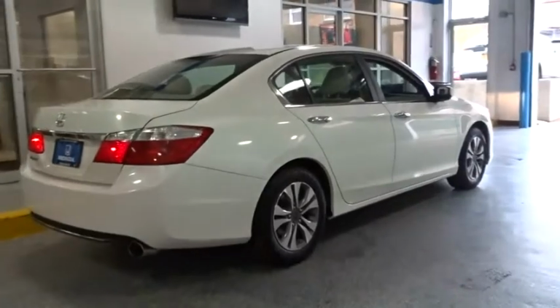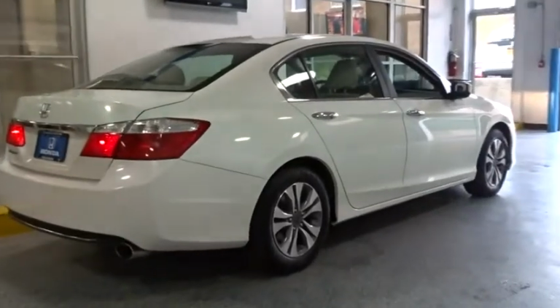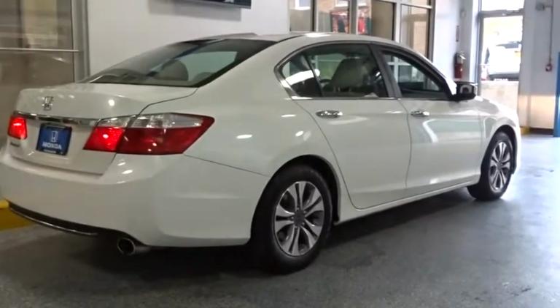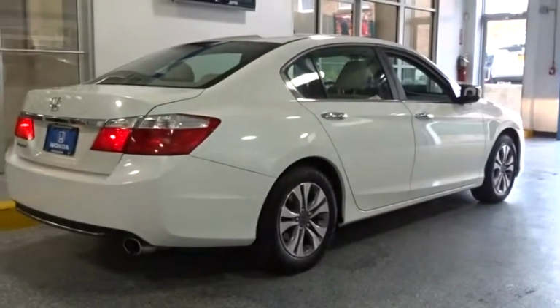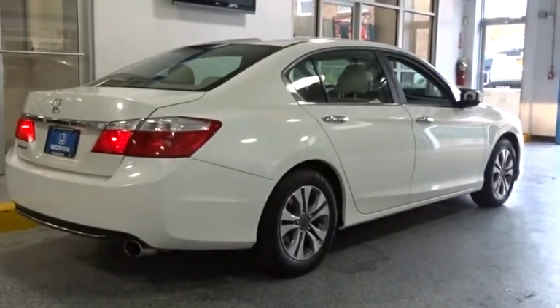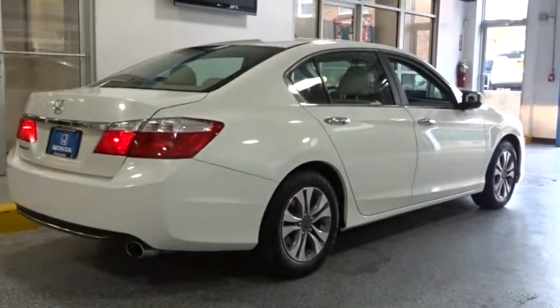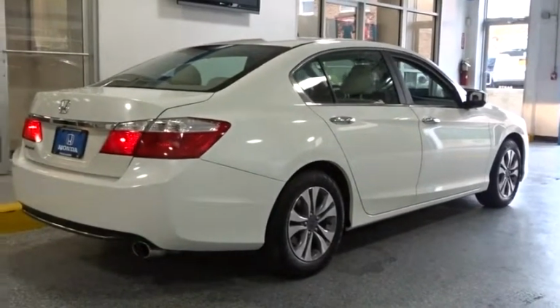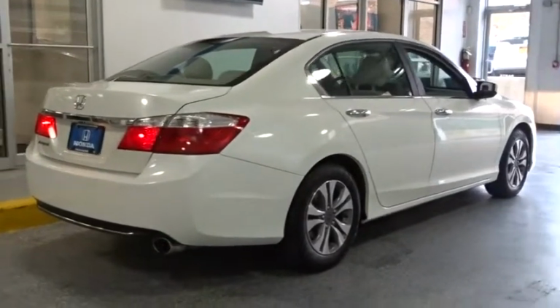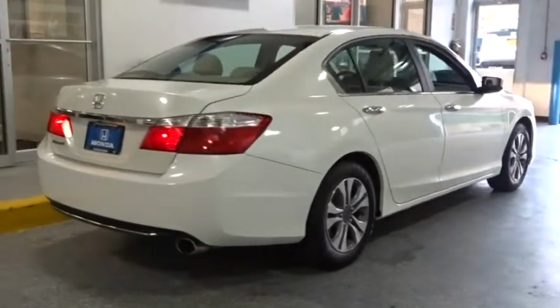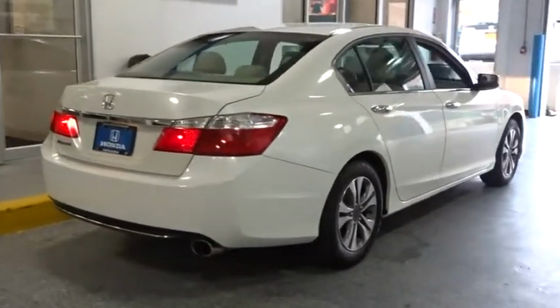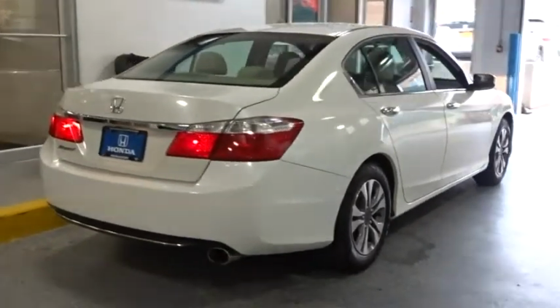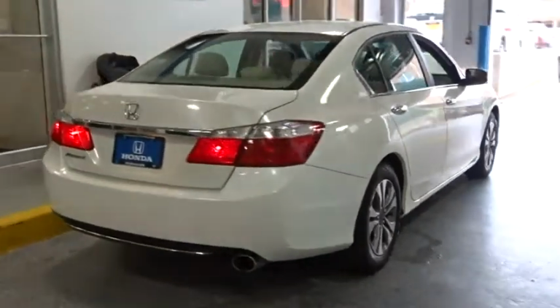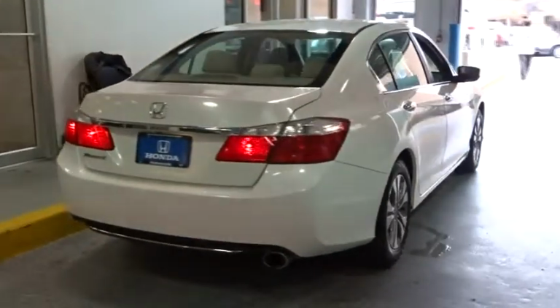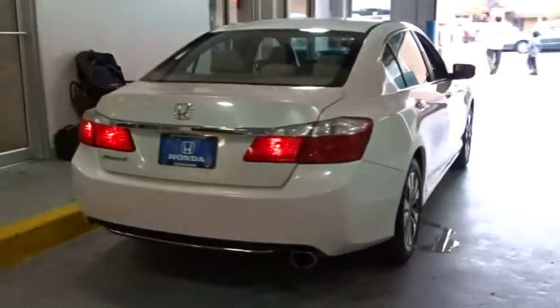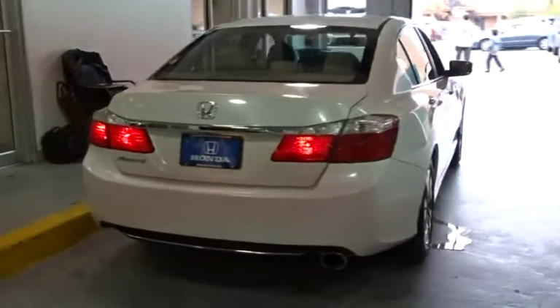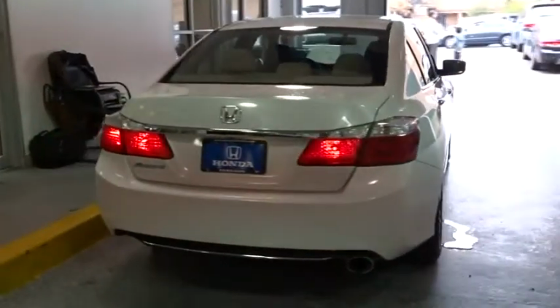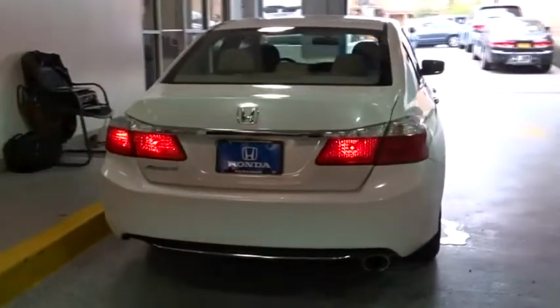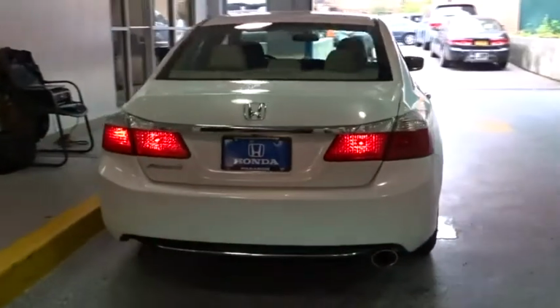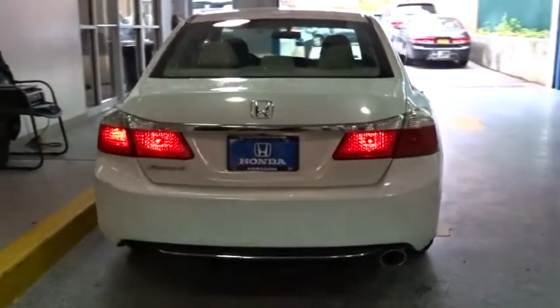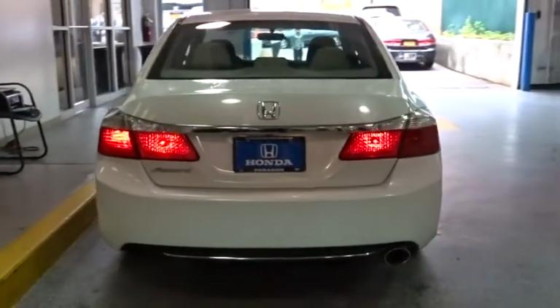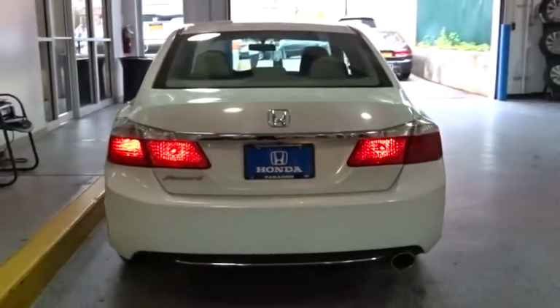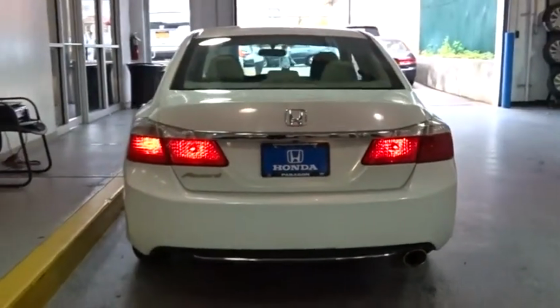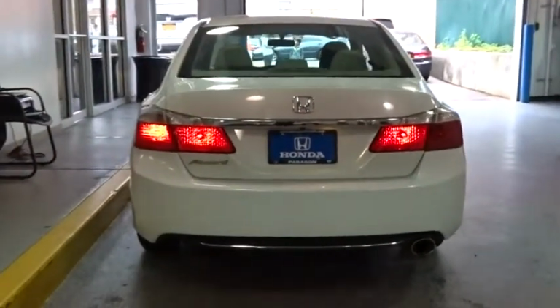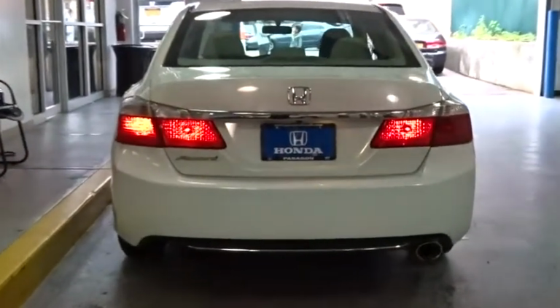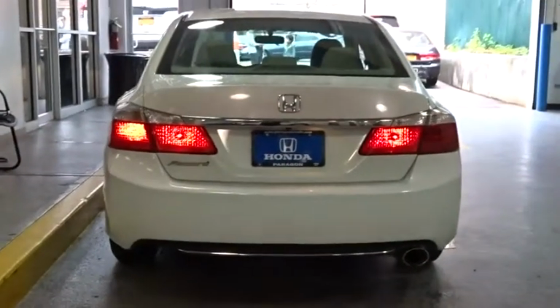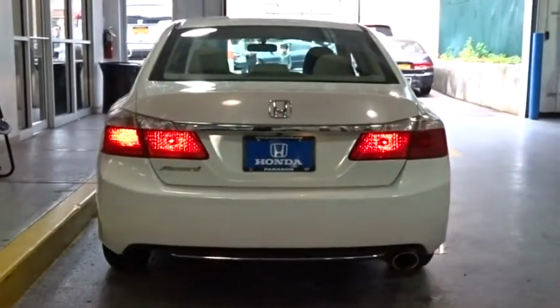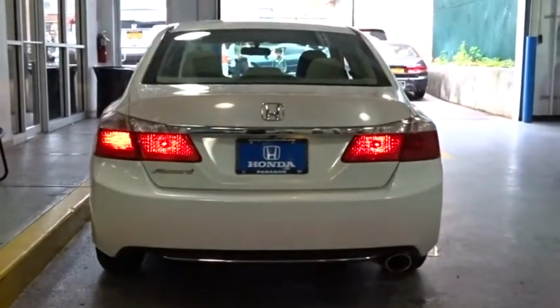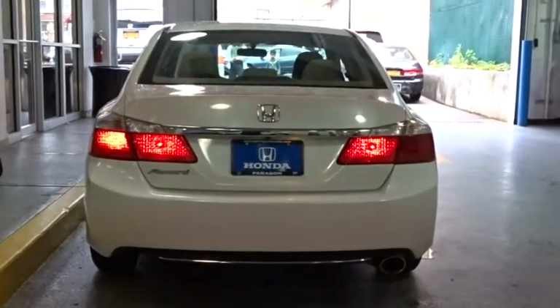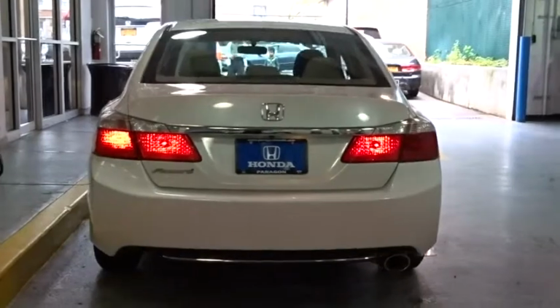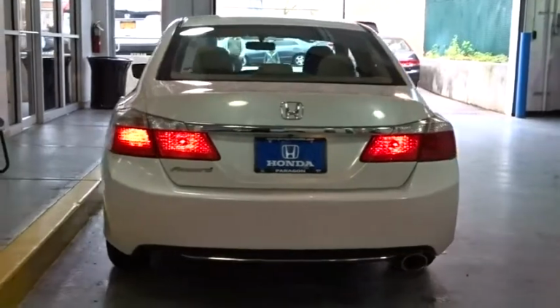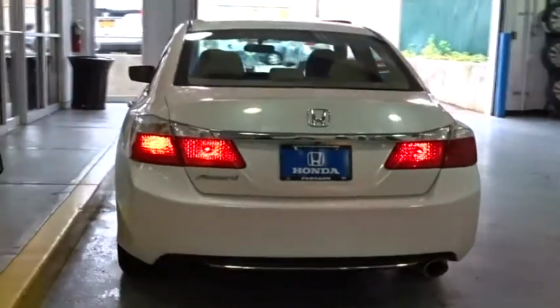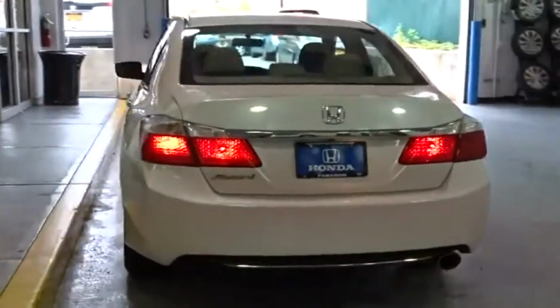Traction control, dual airbags, power steering, air conditioning, front four-wheel disc brakes, security system, power windows, electronic stability control, CD player.